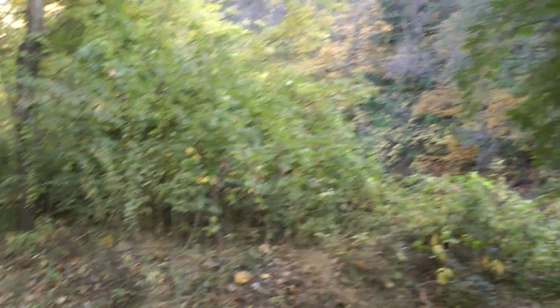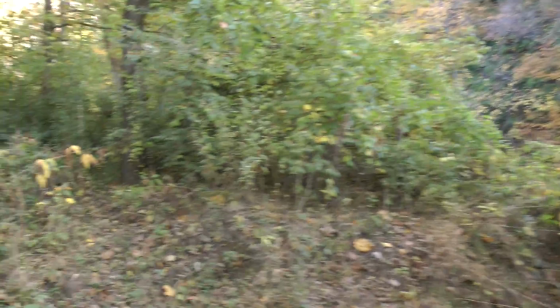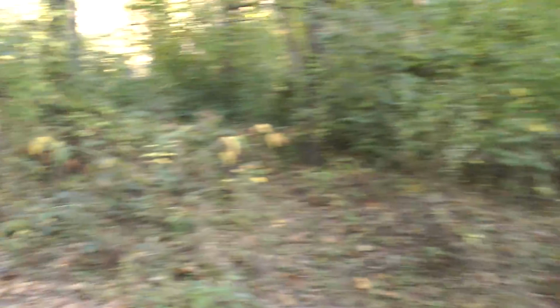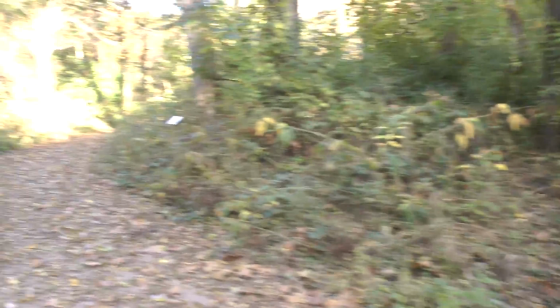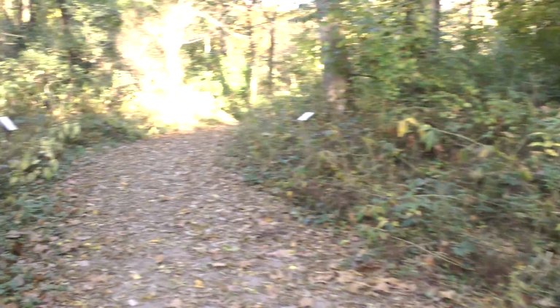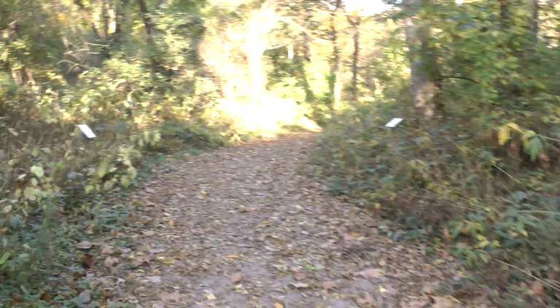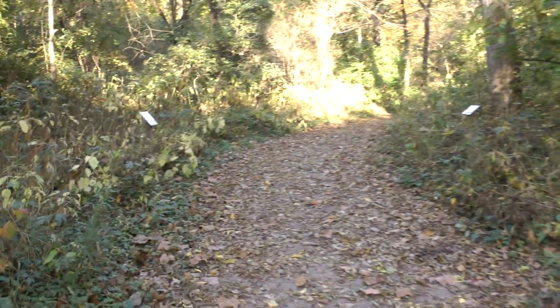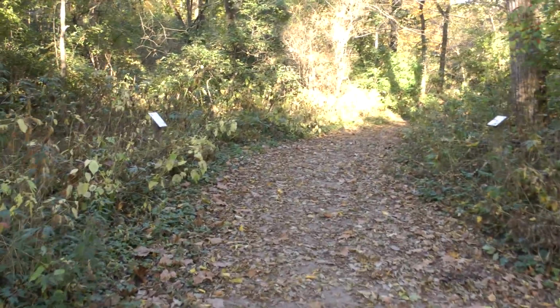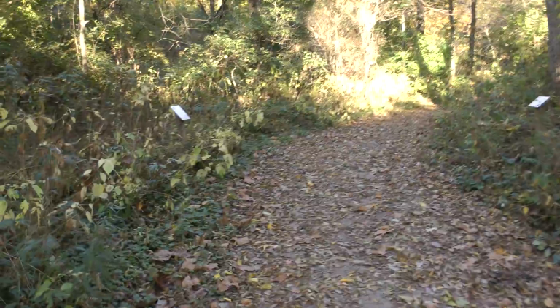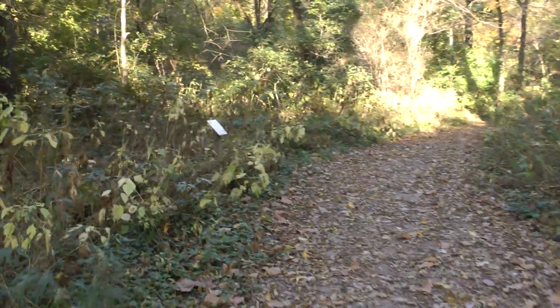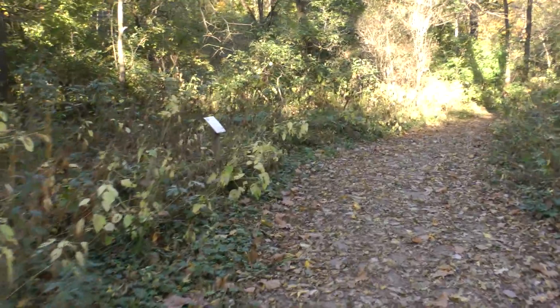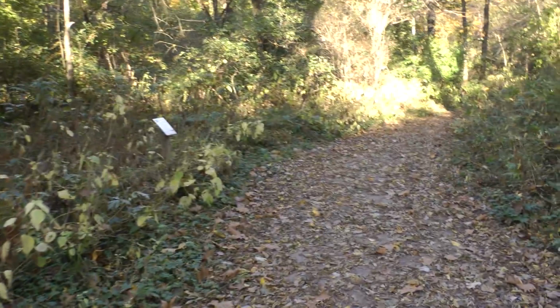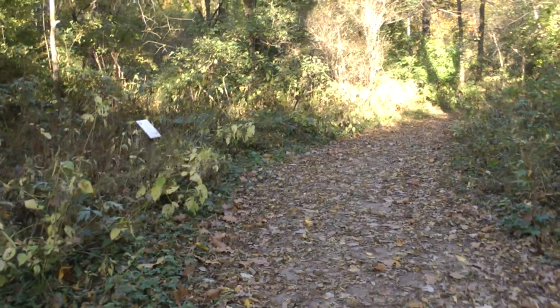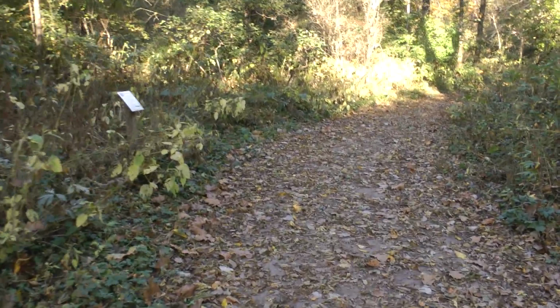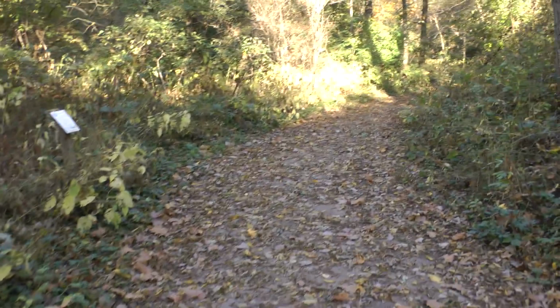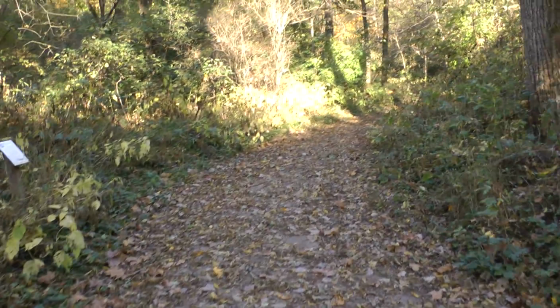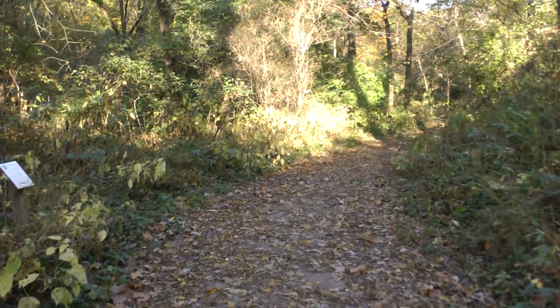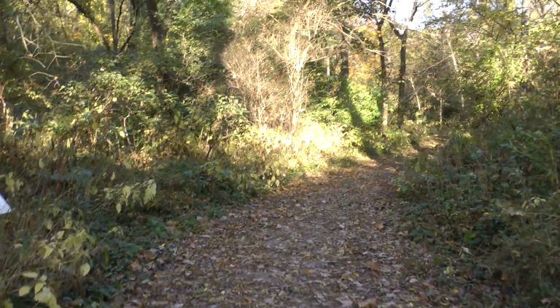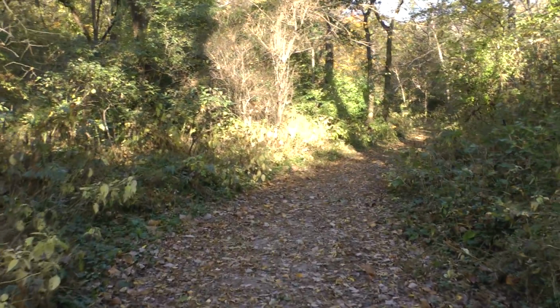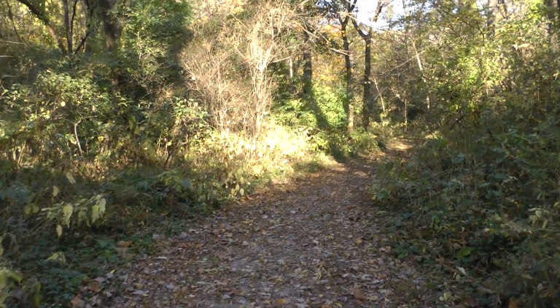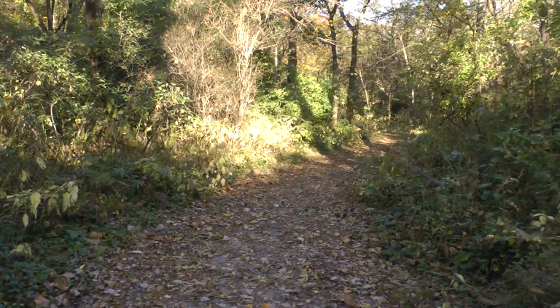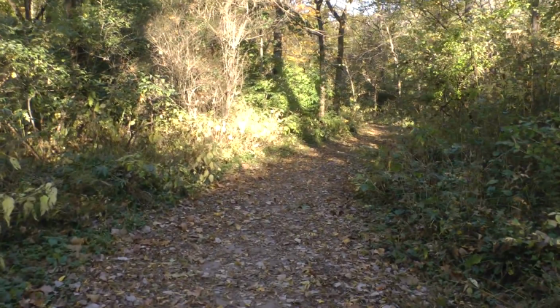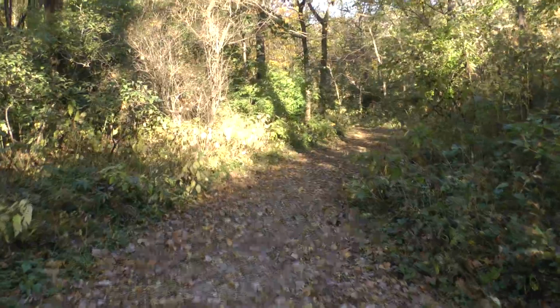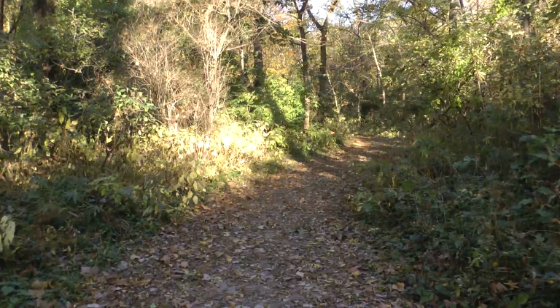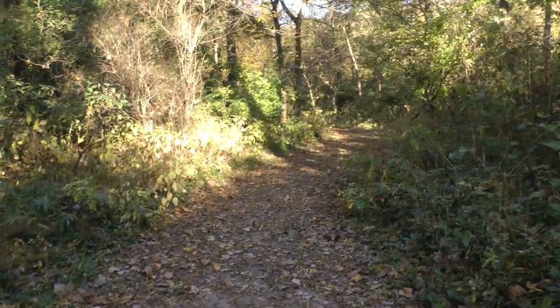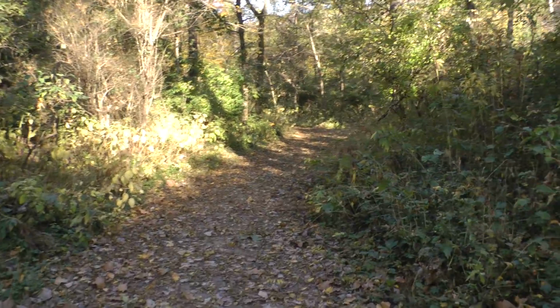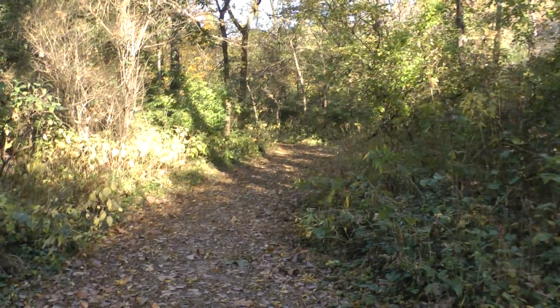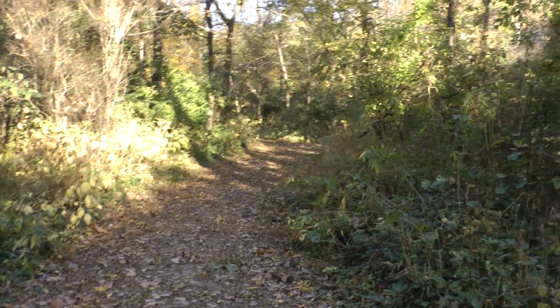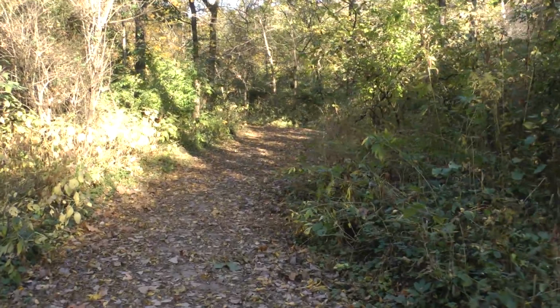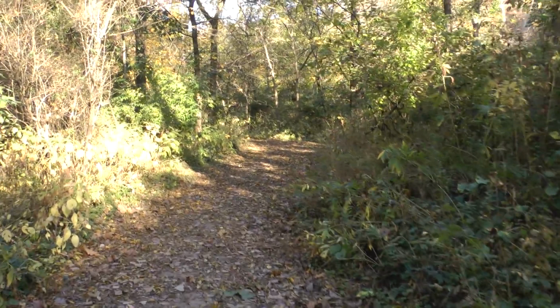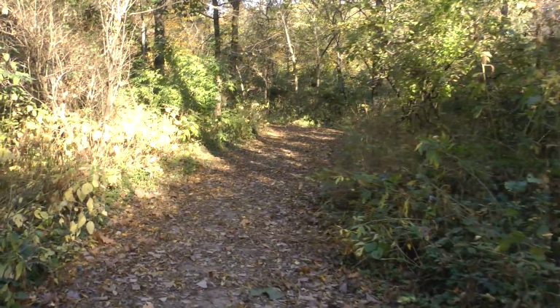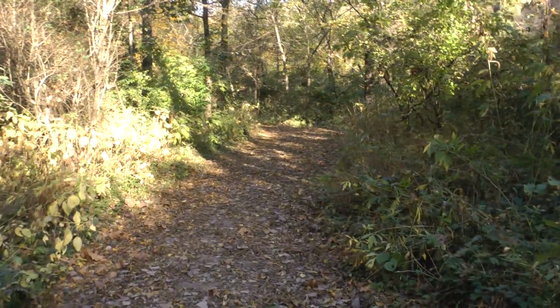This is on the path back to the cave. There are a lot of leaves here. We haven't been this far north in quite a while.